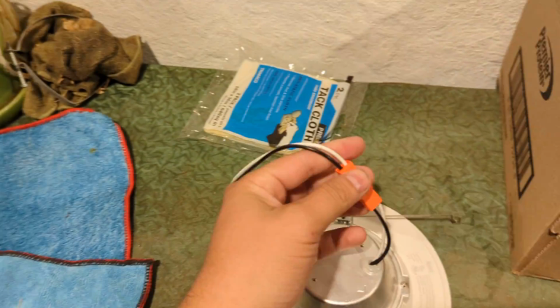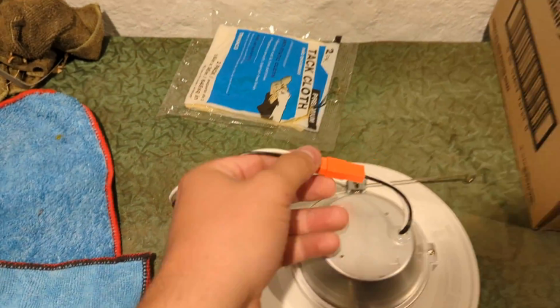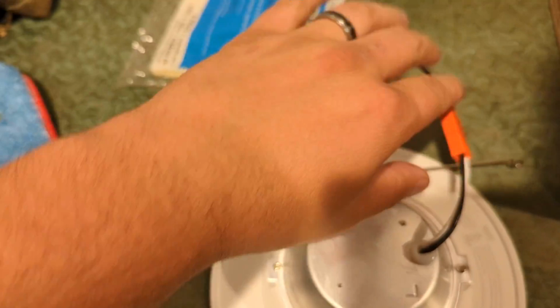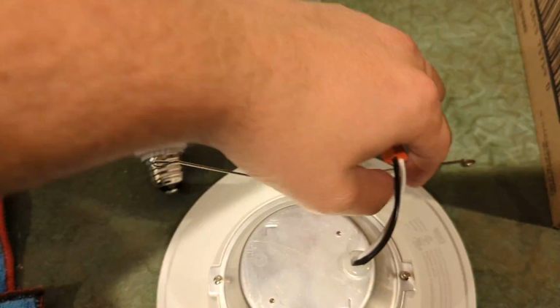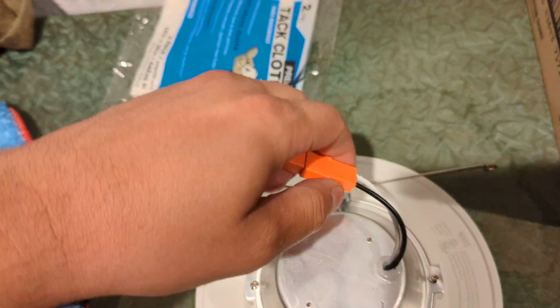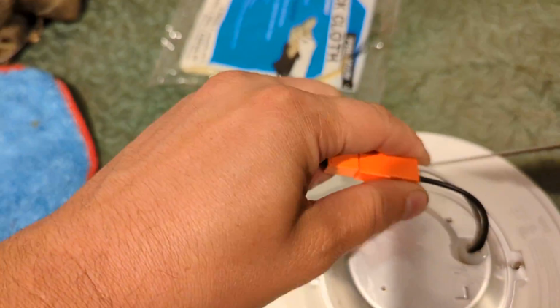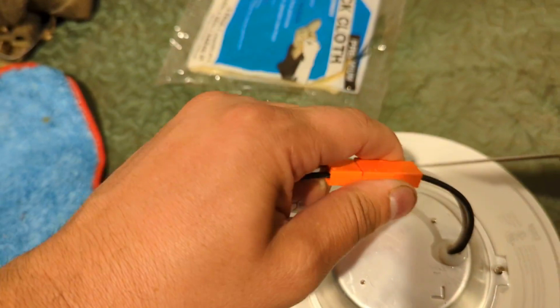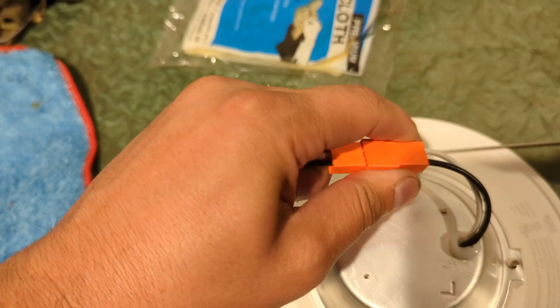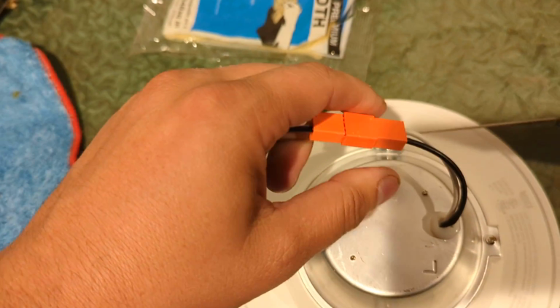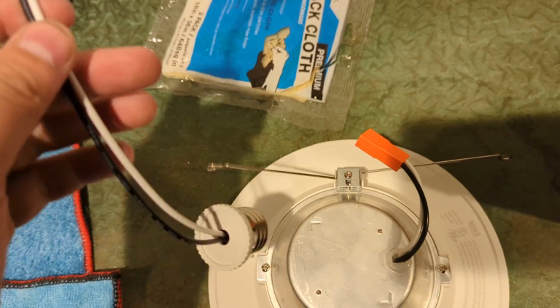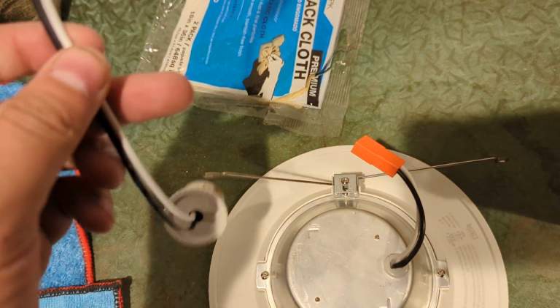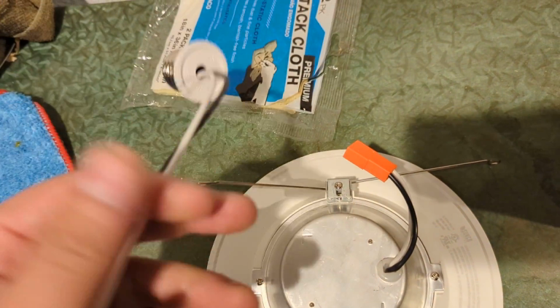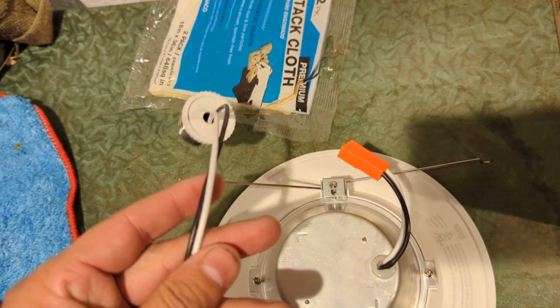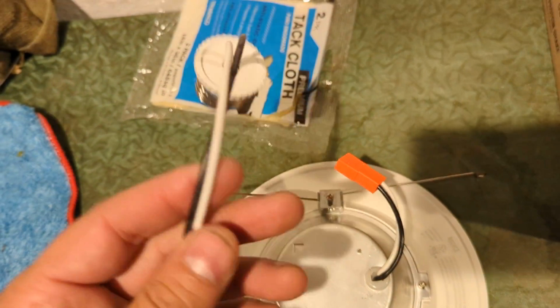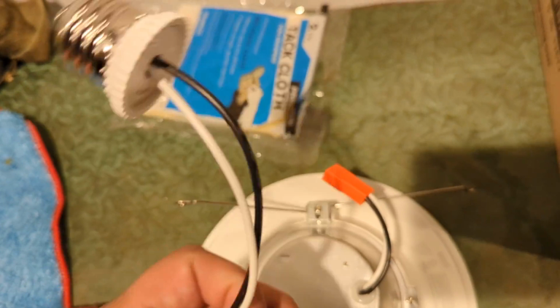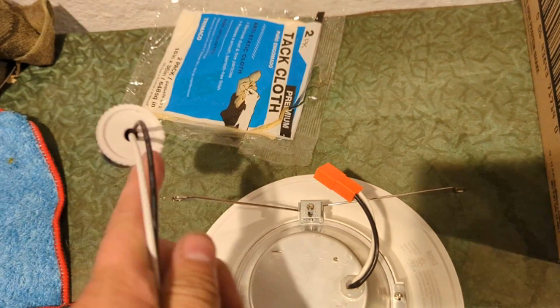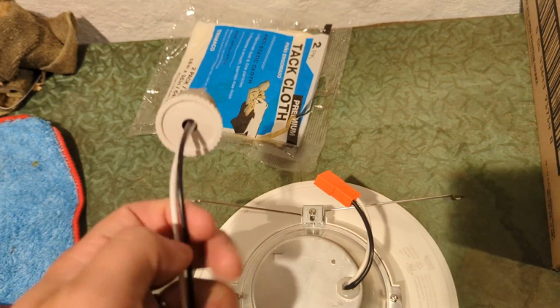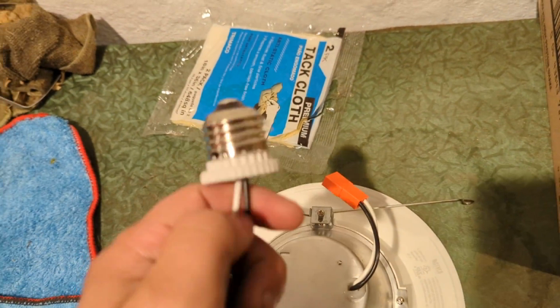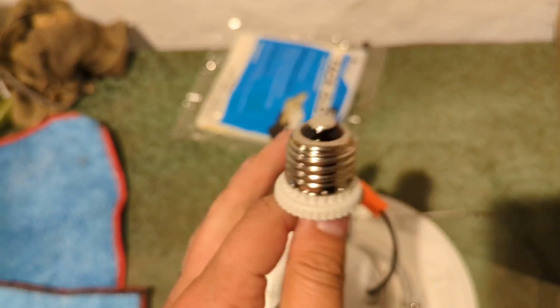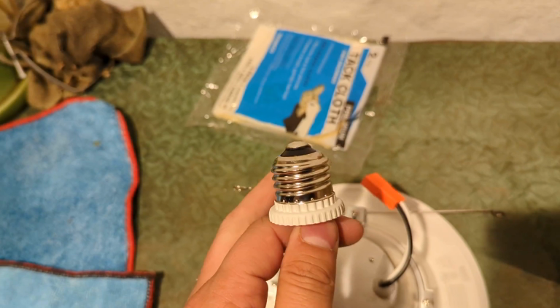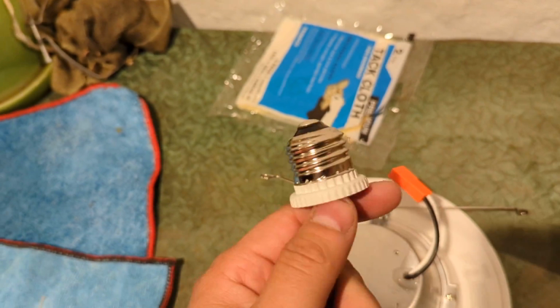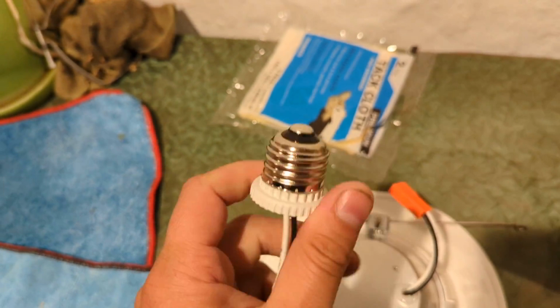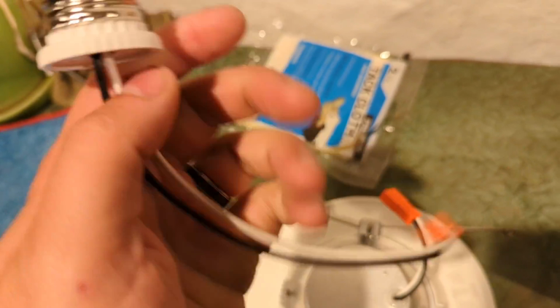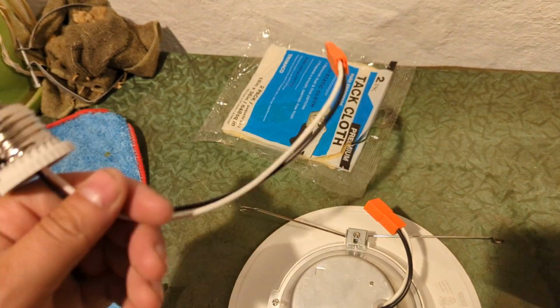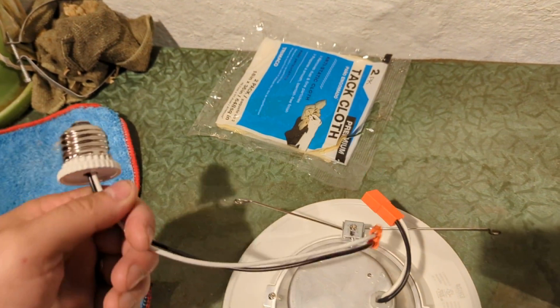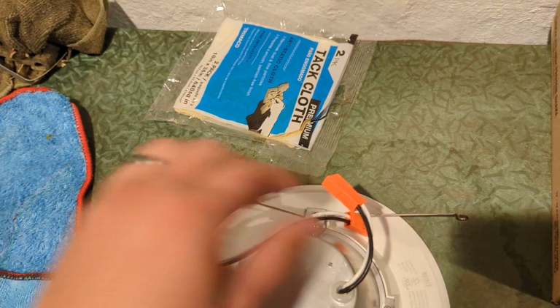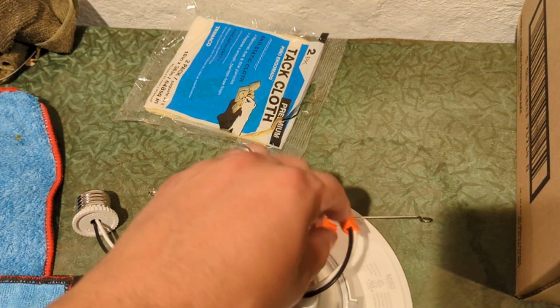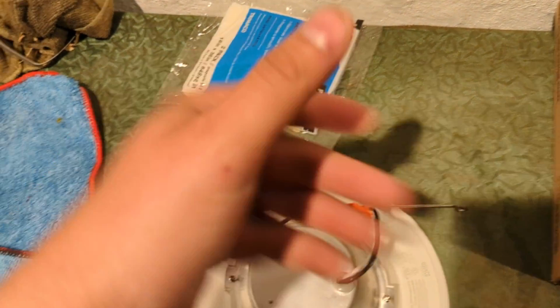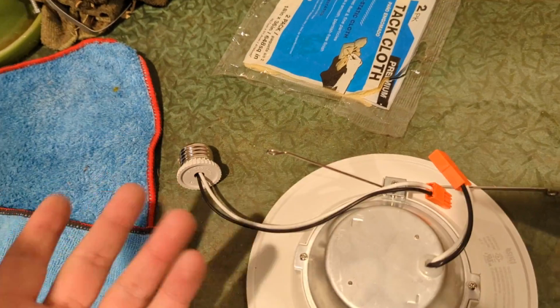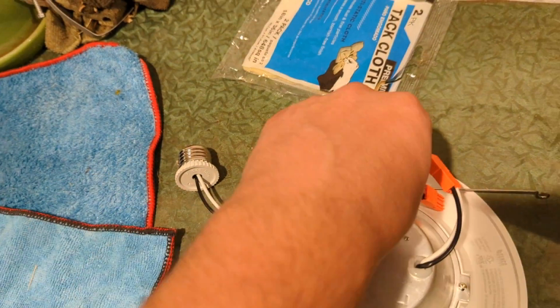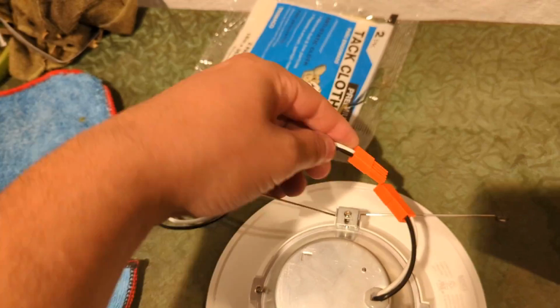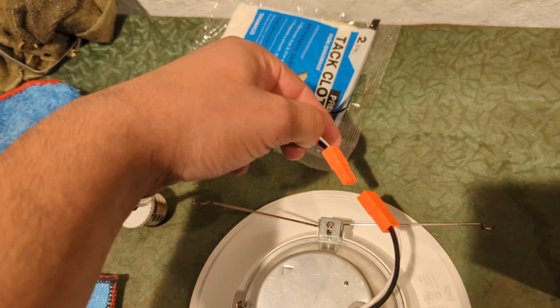The cool thing about this is that it actually detaches. This here detaches so you can unscrew the incandescent, put this right into the socket, and then when you're ready, without twisting up all your wires, you can just reconnect.